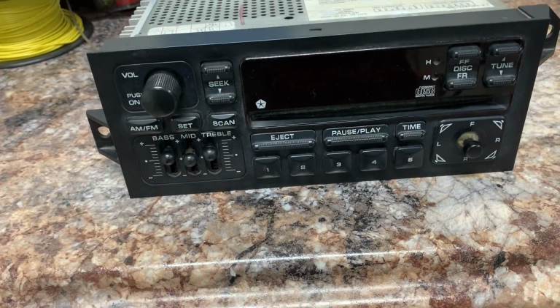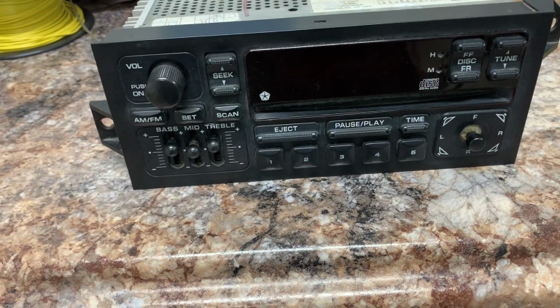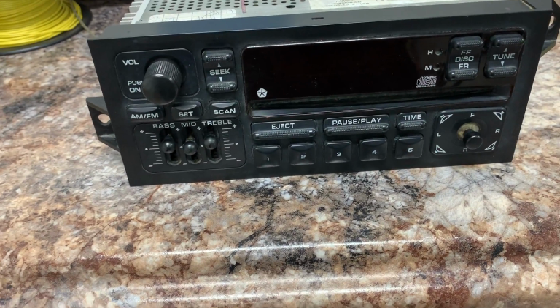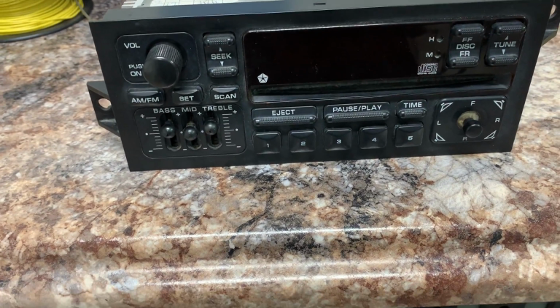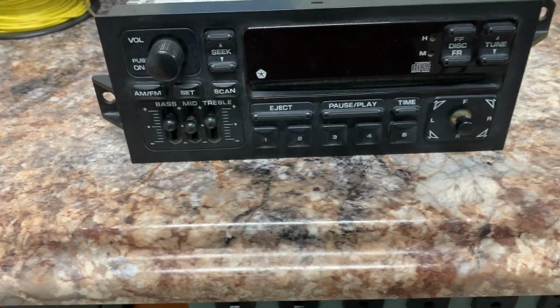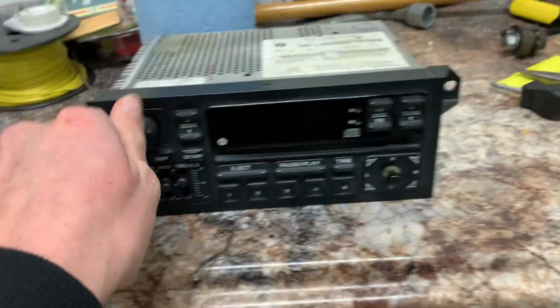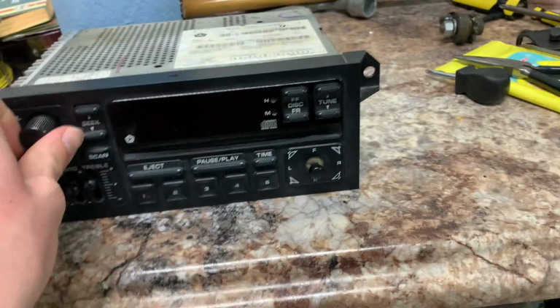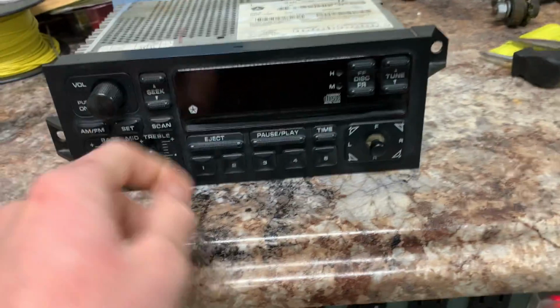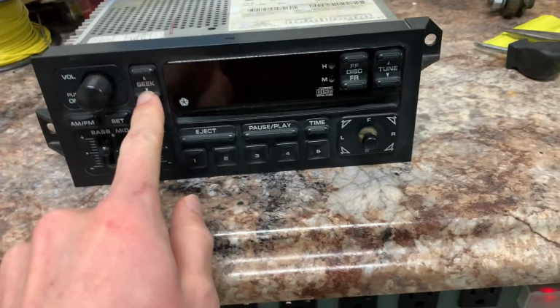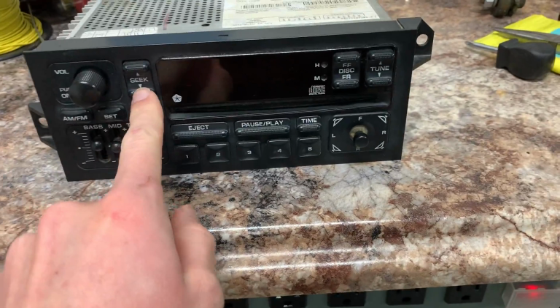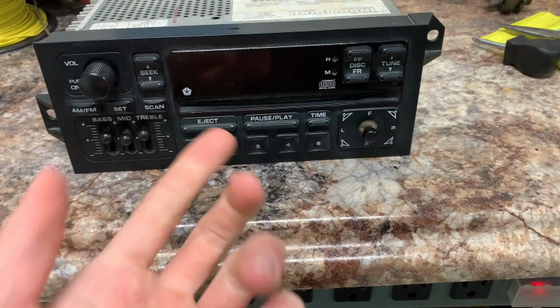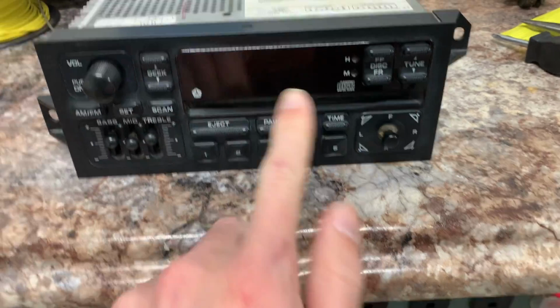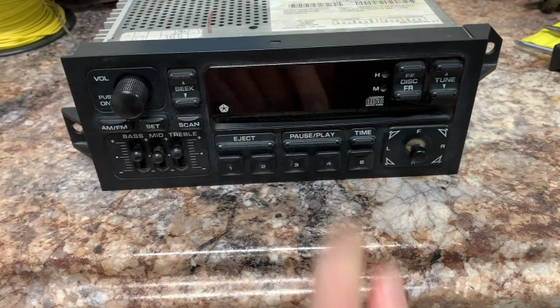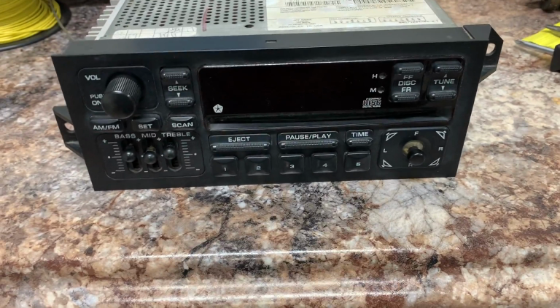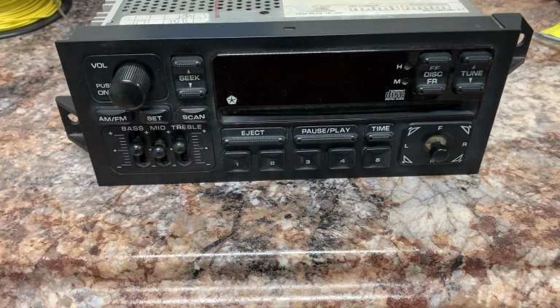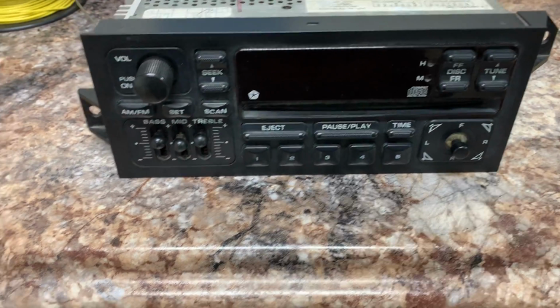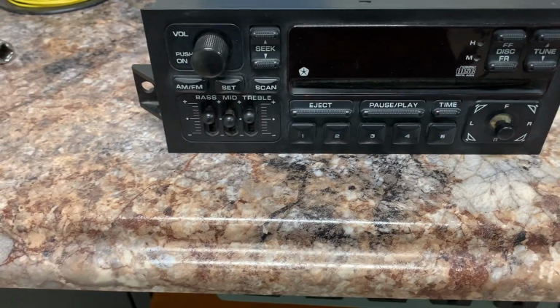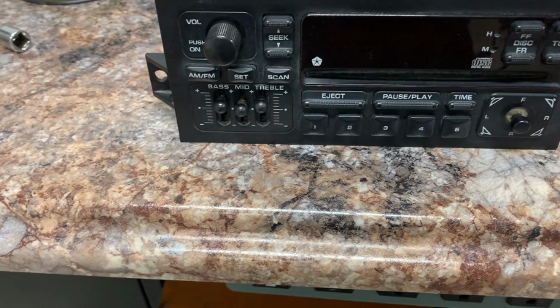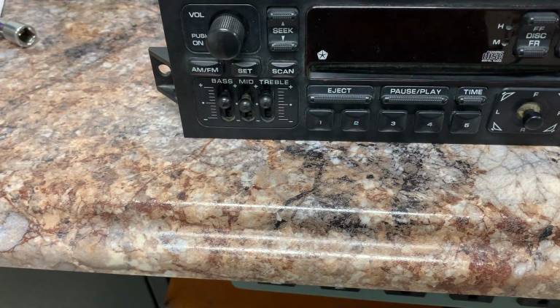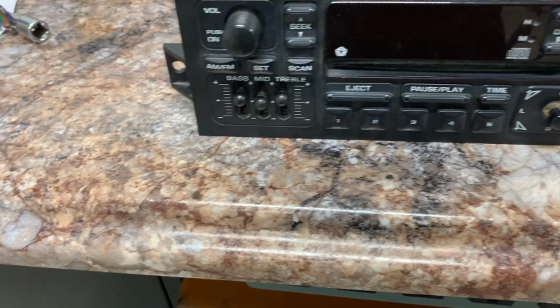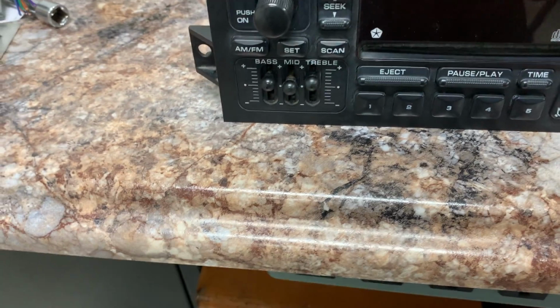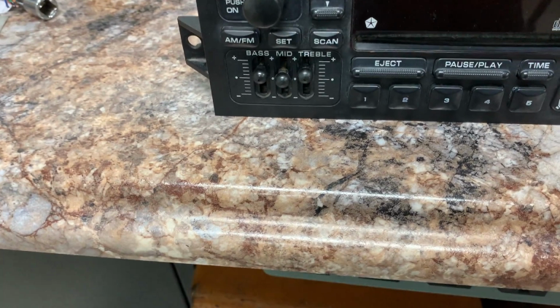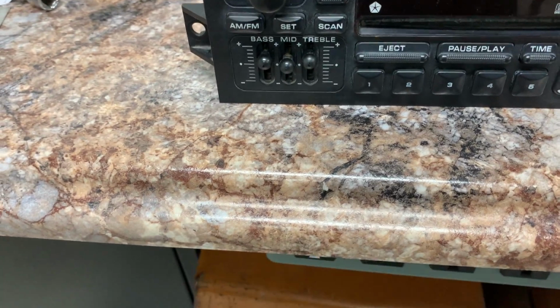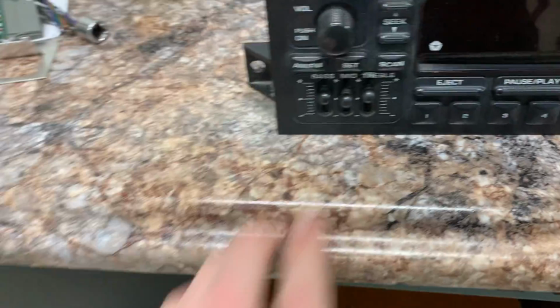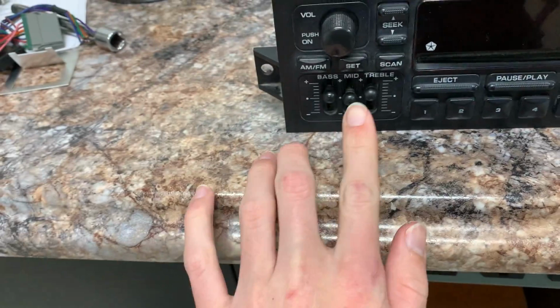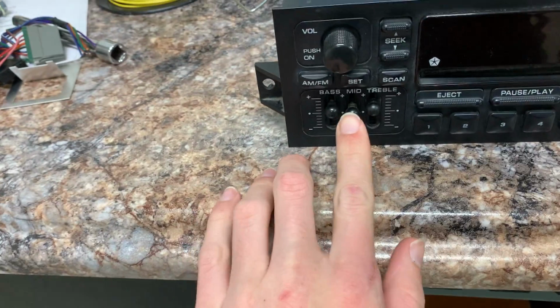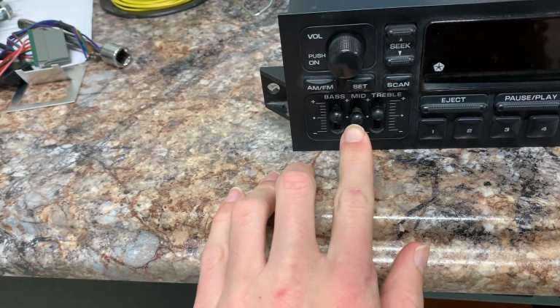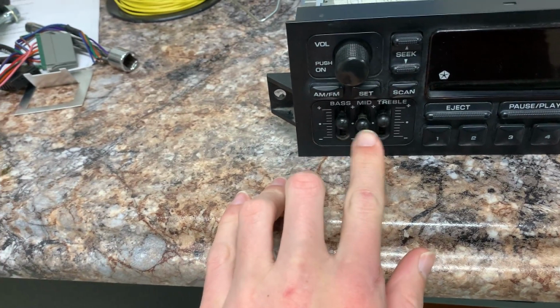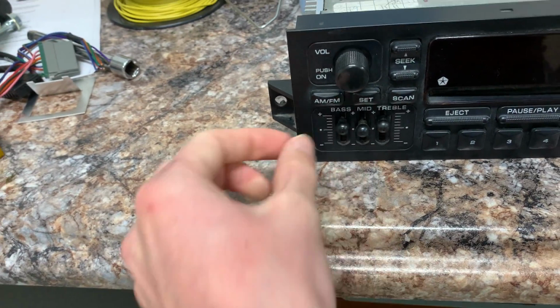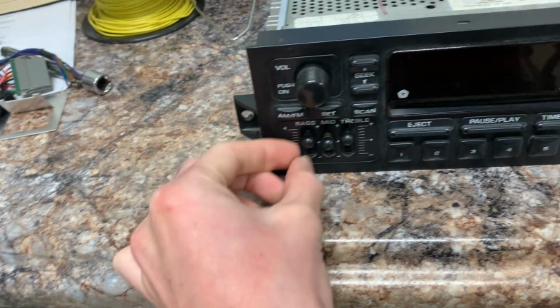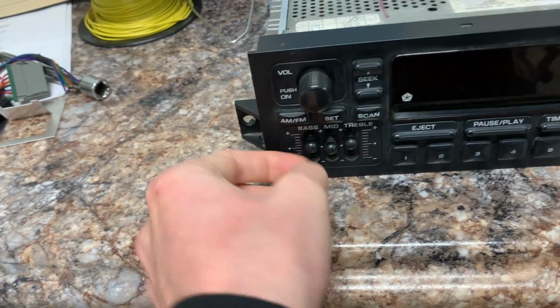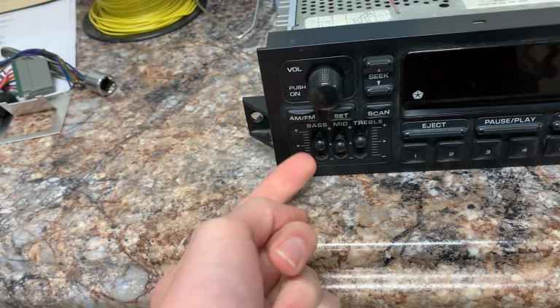There are no issues — volume works fine, all the buttons work fine, the display works fine. Everything, even the button backlighting, works. I heard these can dim sometimes, but these work fine.